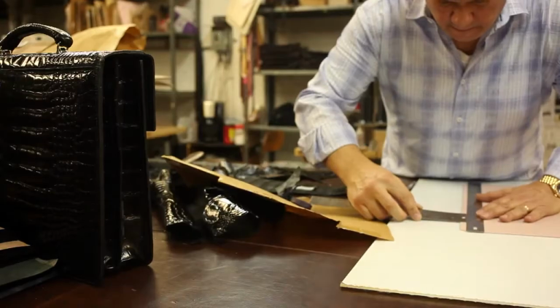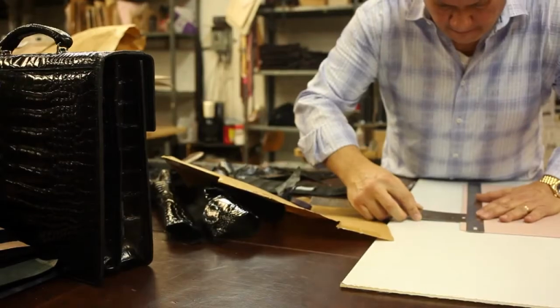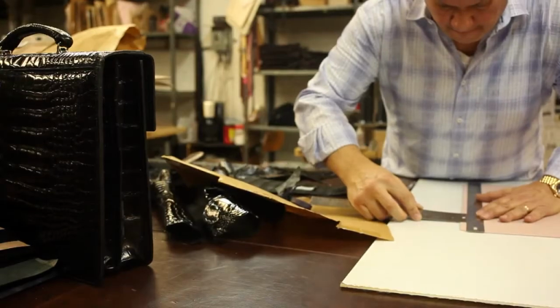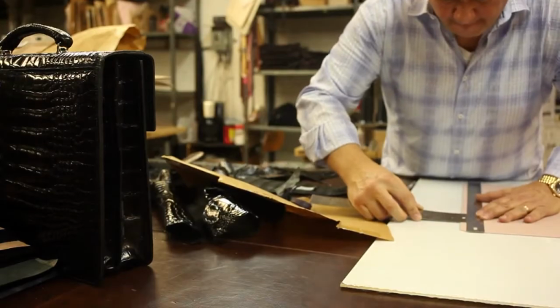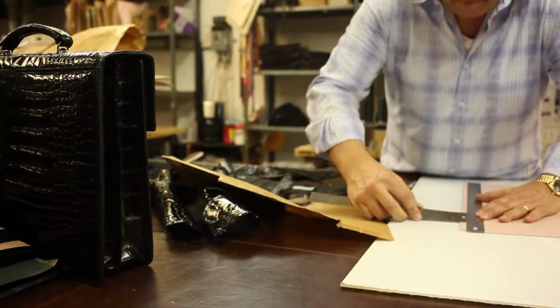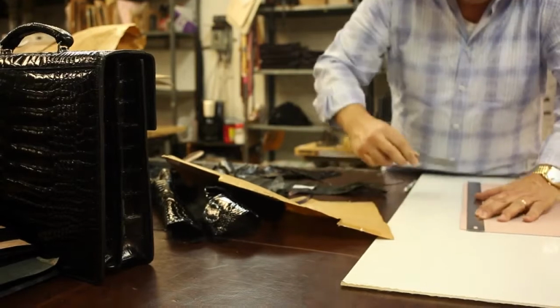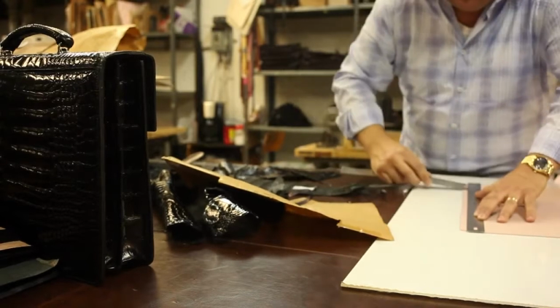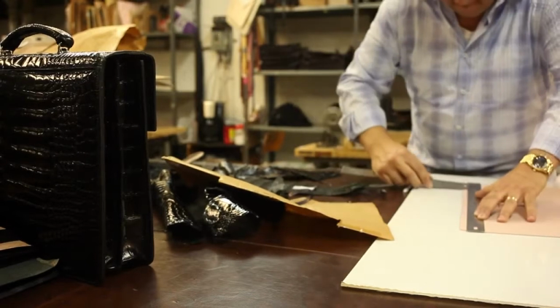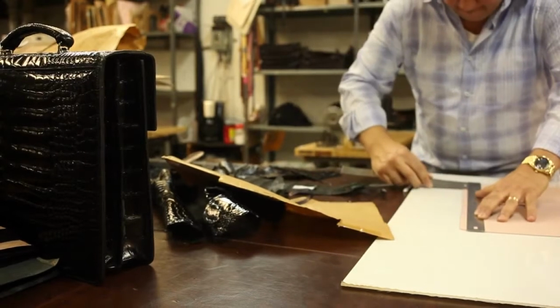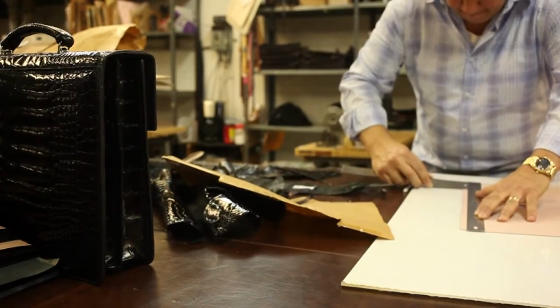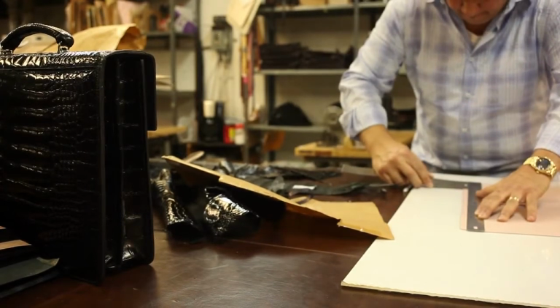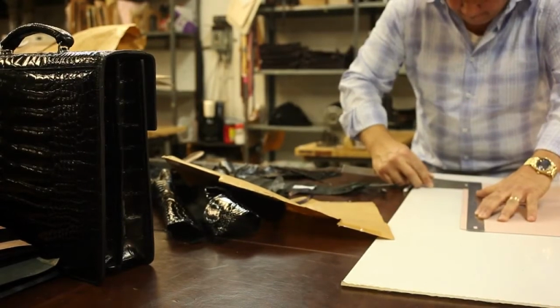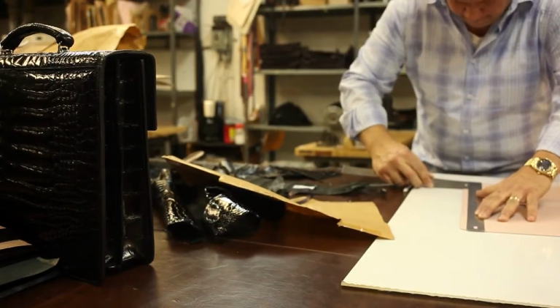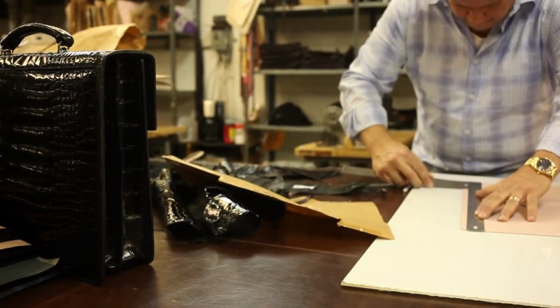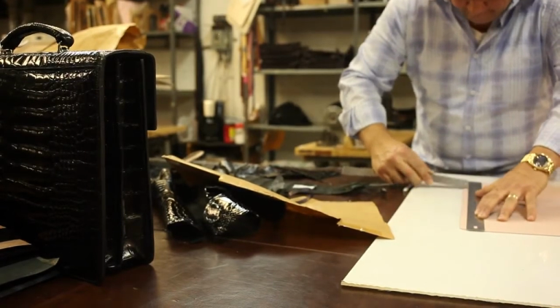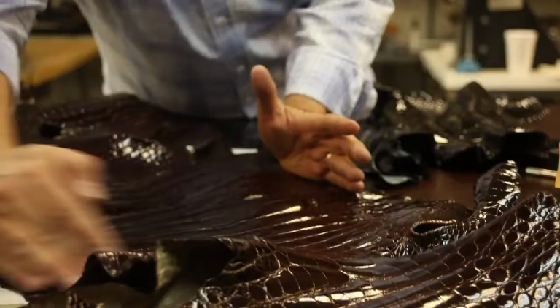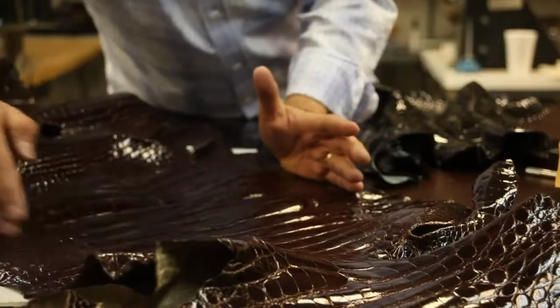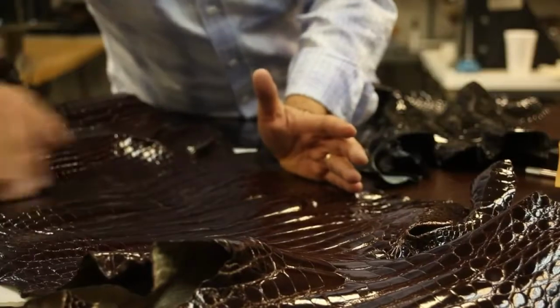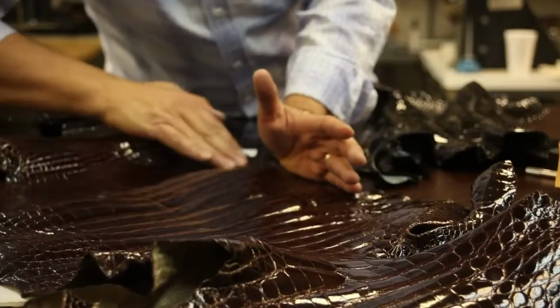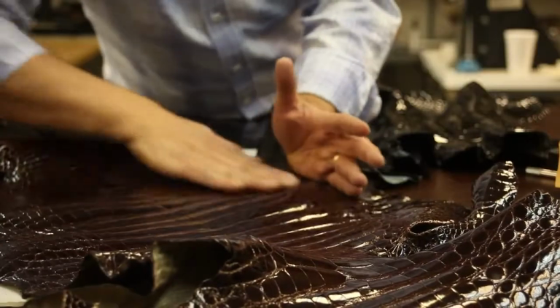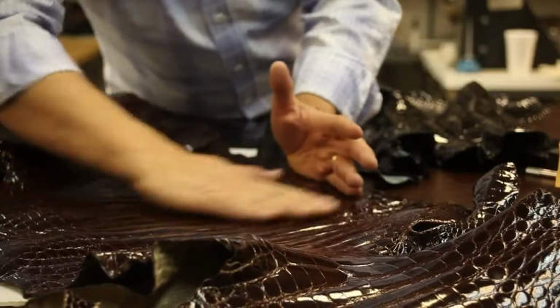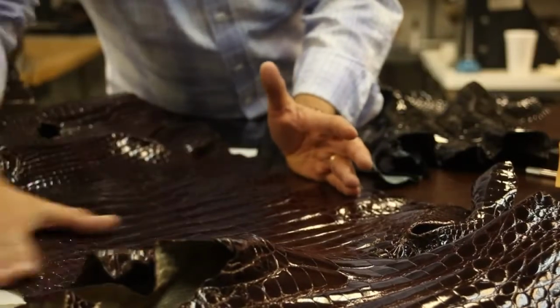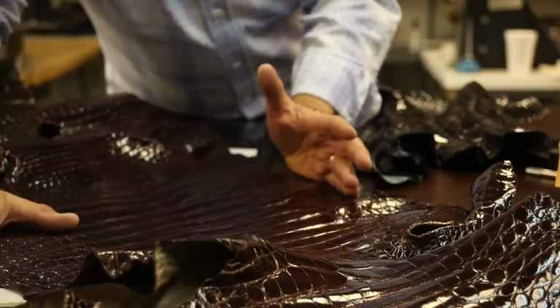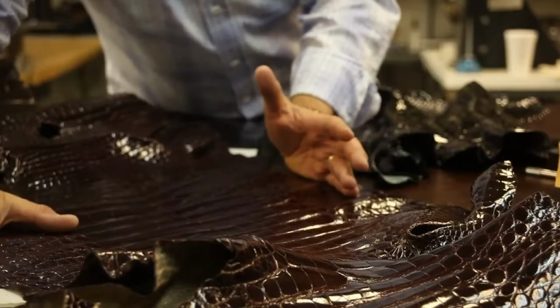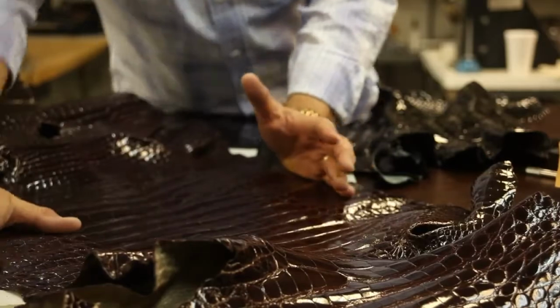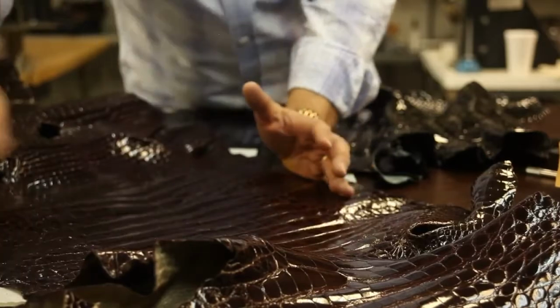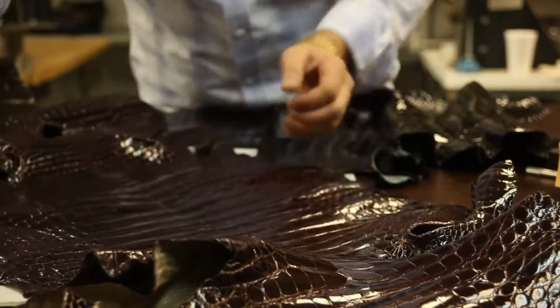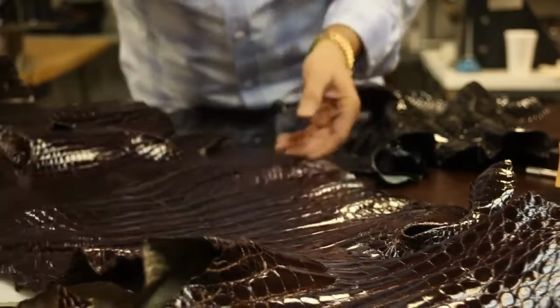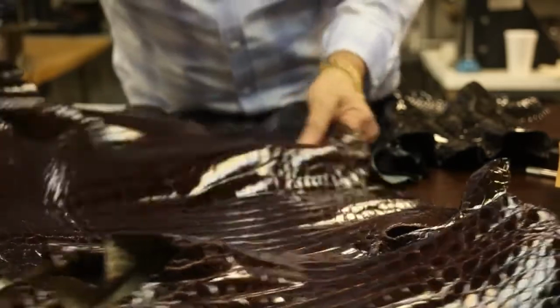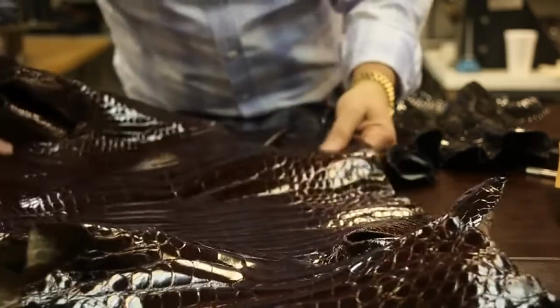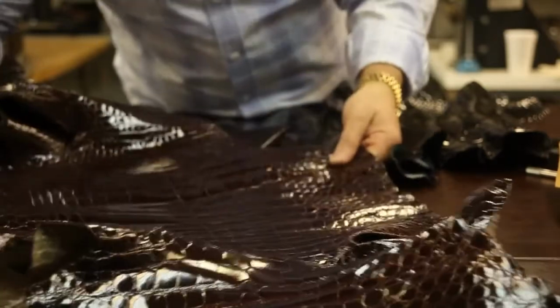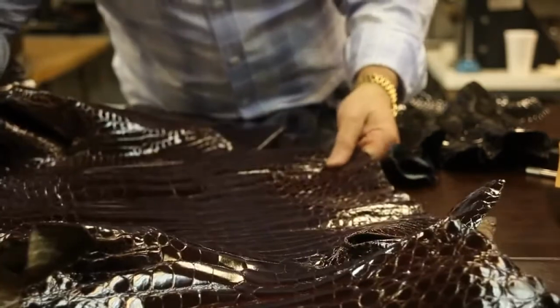Before cutting begins, each piece is inspected to ensure that there are no imperfections in the skin. Genuine Alligator is strong leather with a texture and thickness that varies between its characteristic plates.